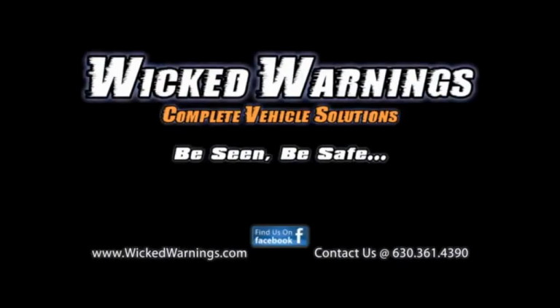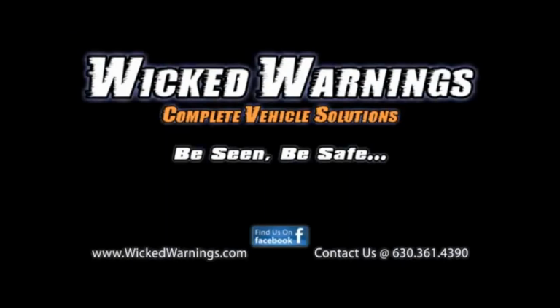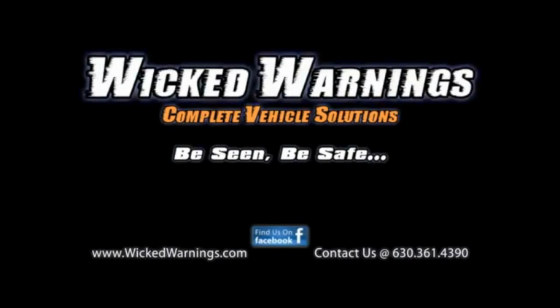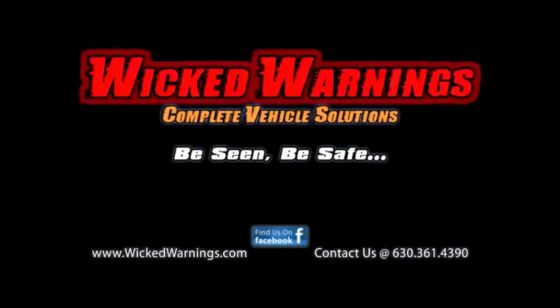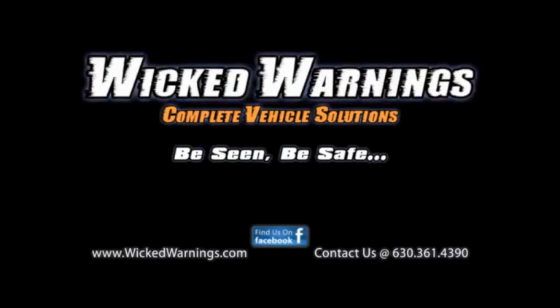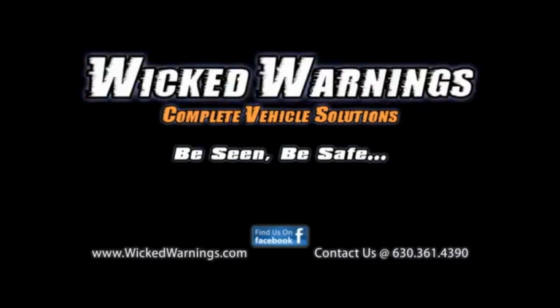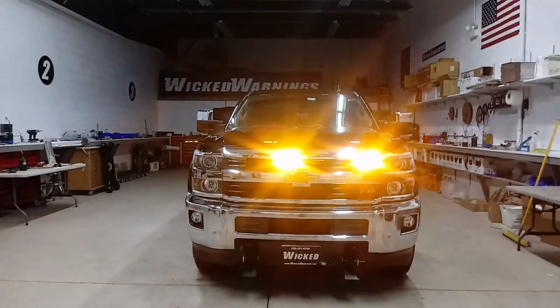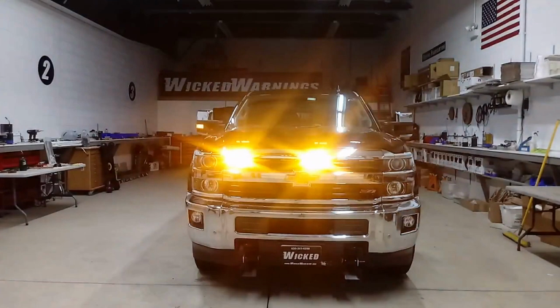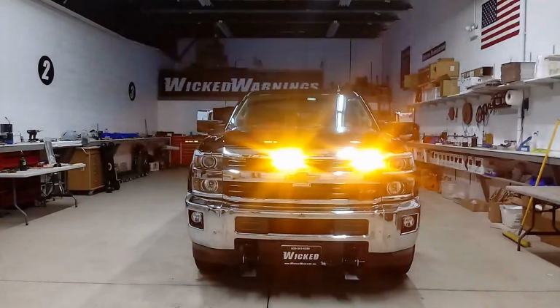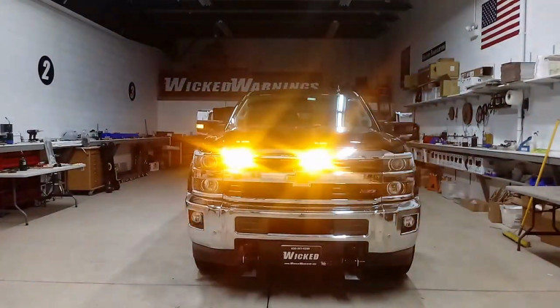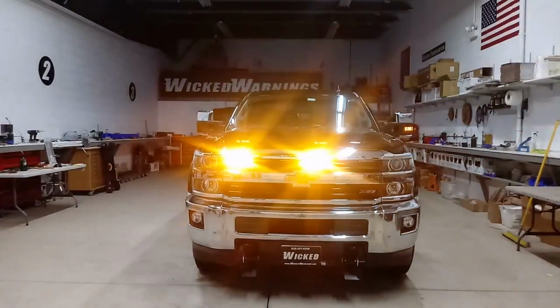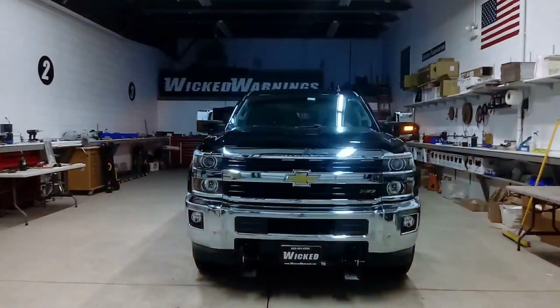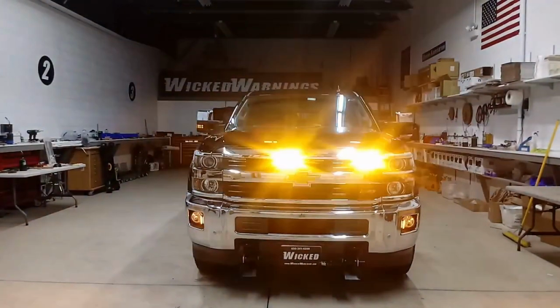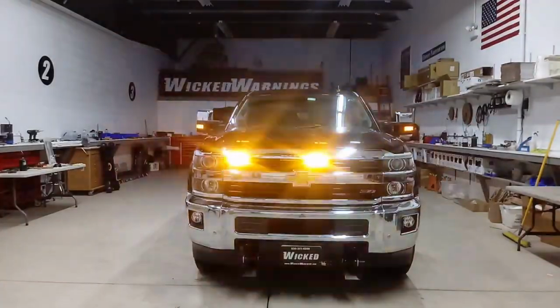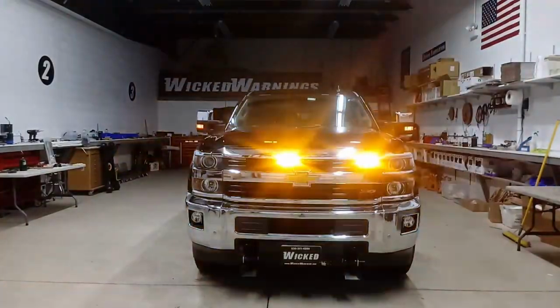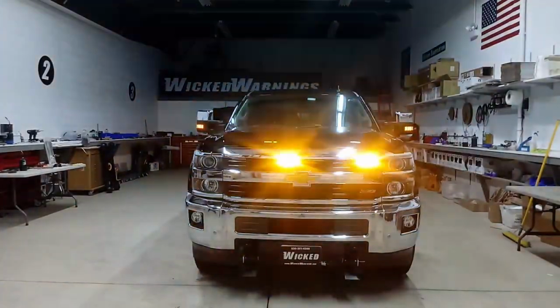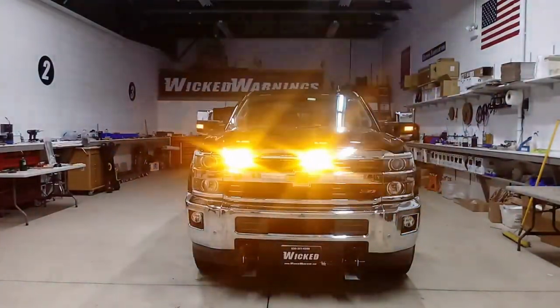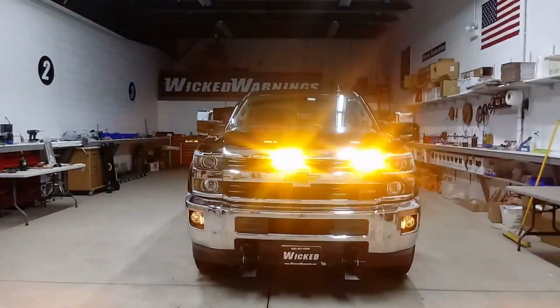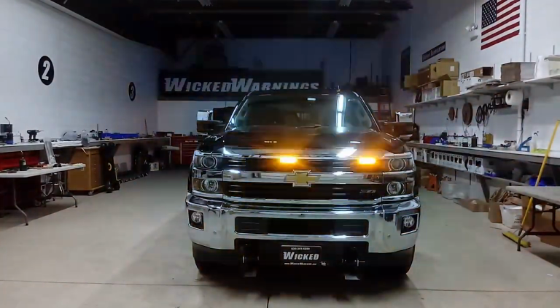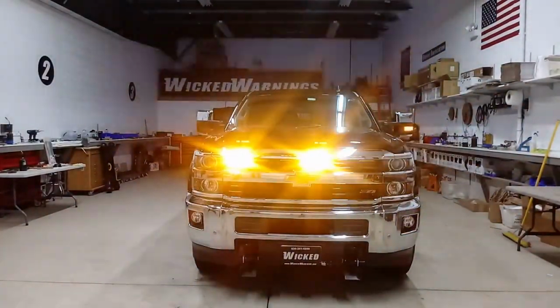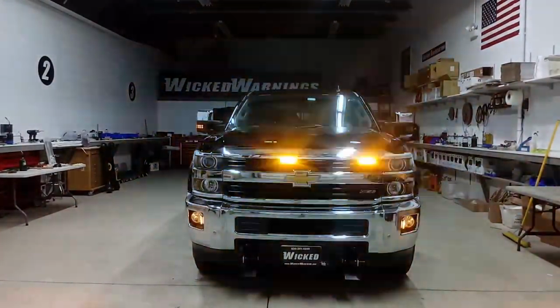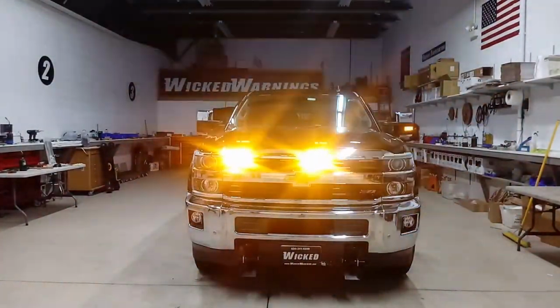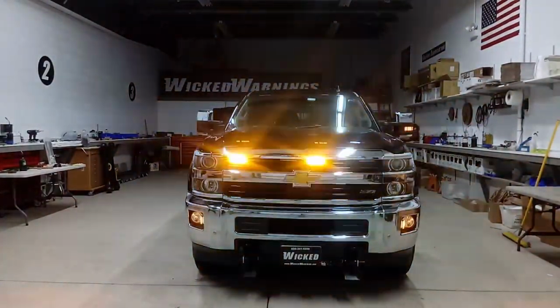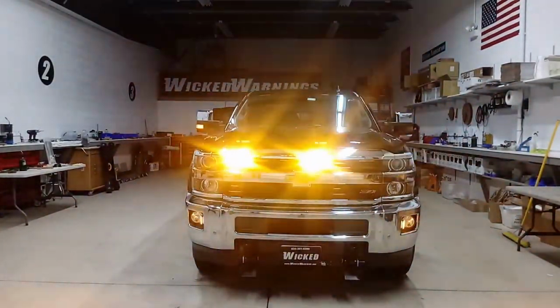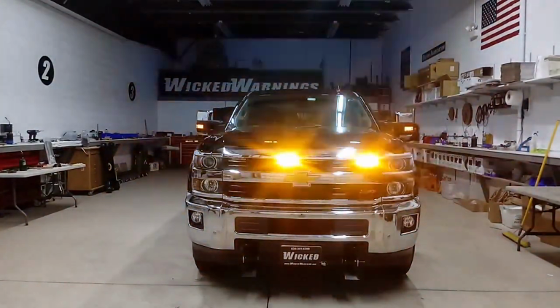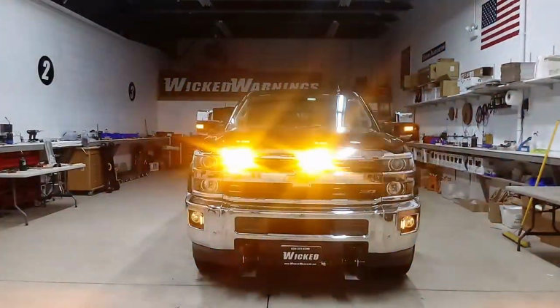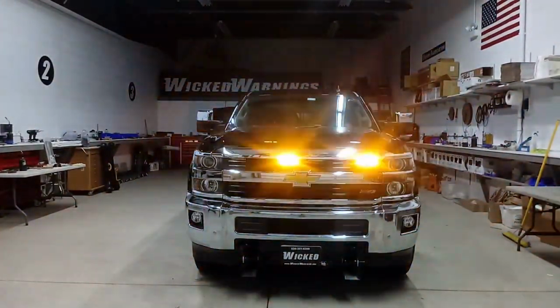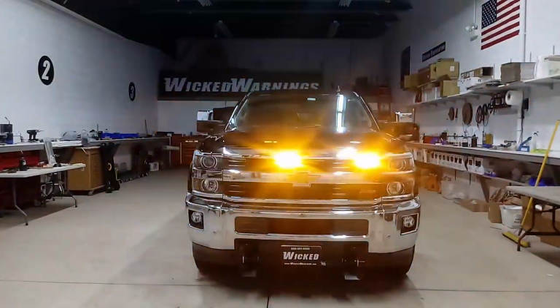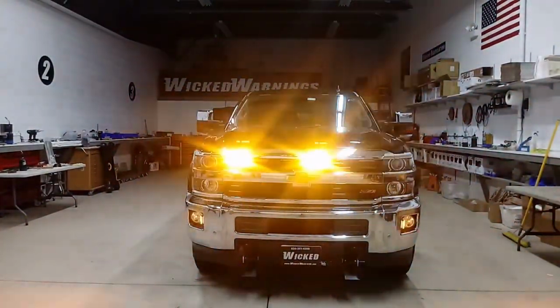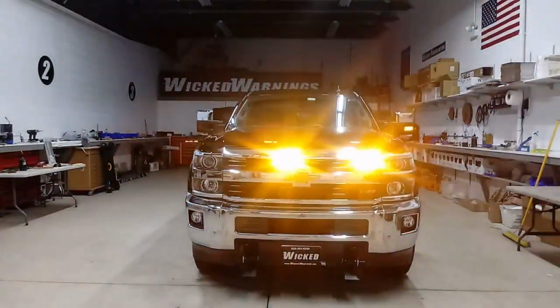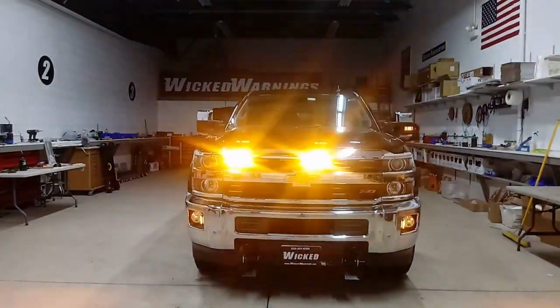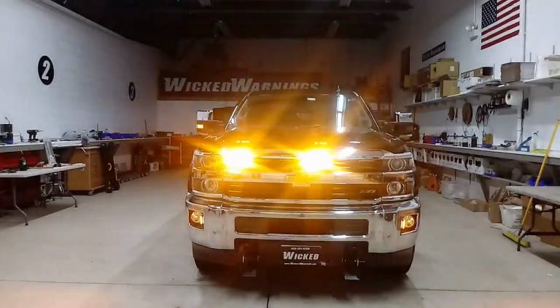How you doing? Thanks for watching. This is George with Wicked Warnings here again with some more strobe lights for trucks on this beautiful new Z71 Silverado.